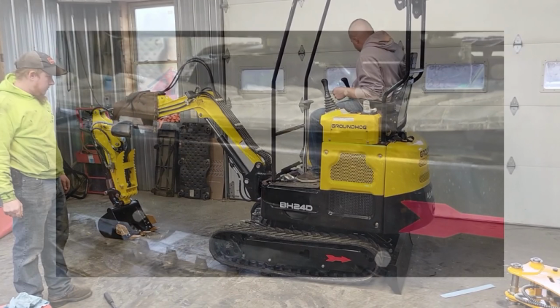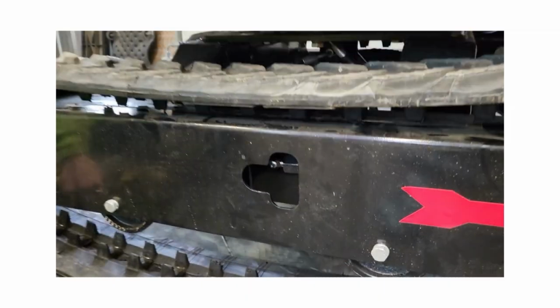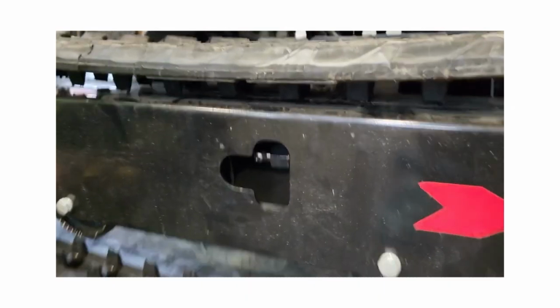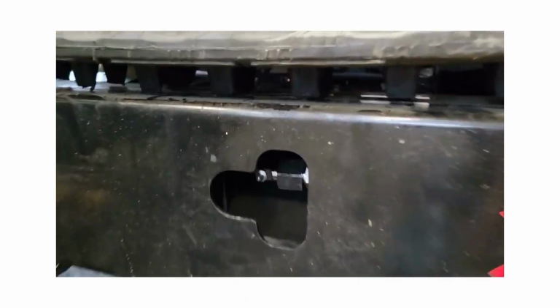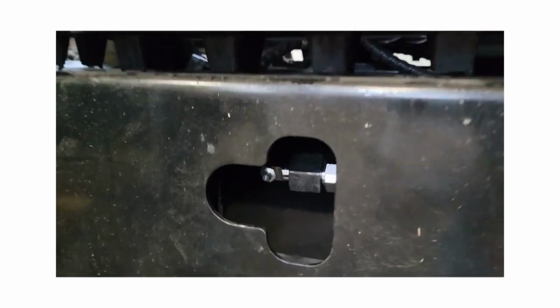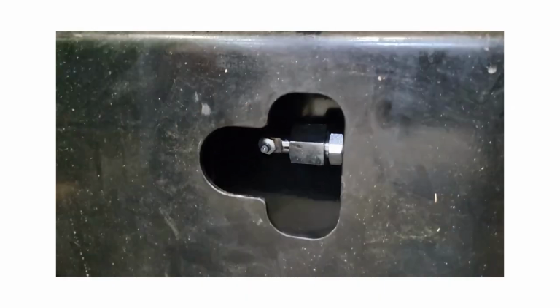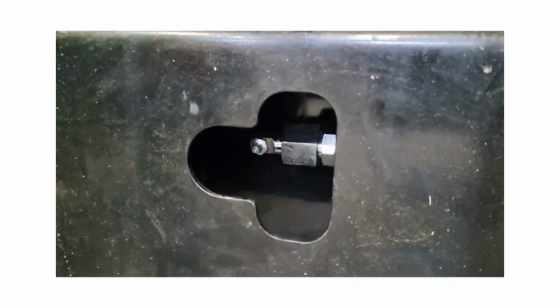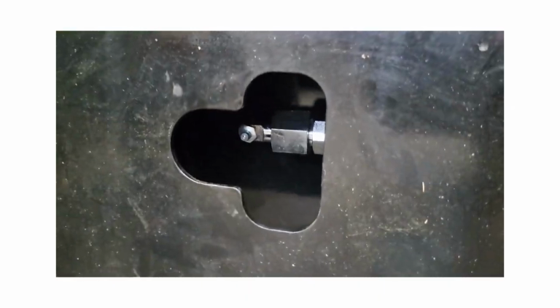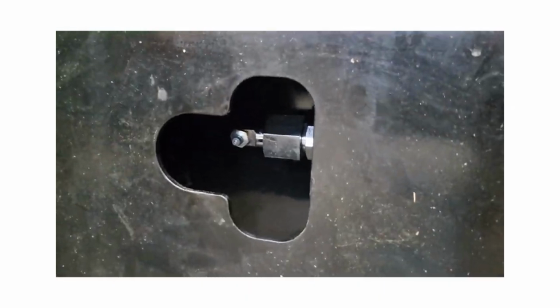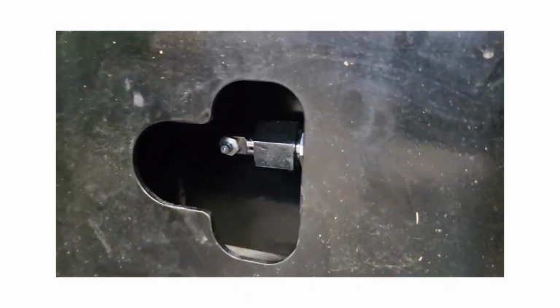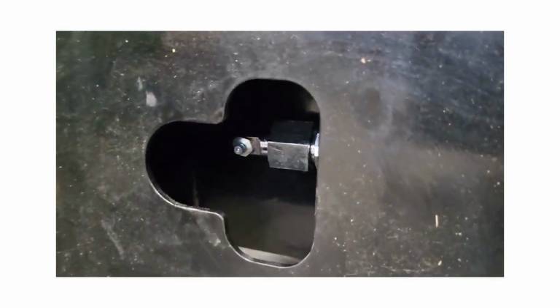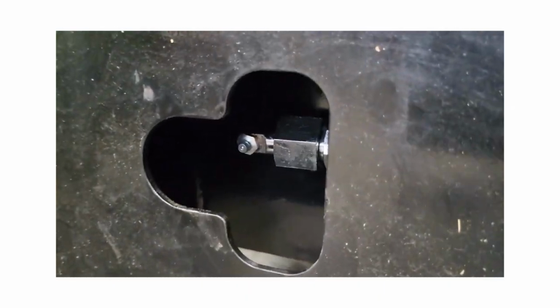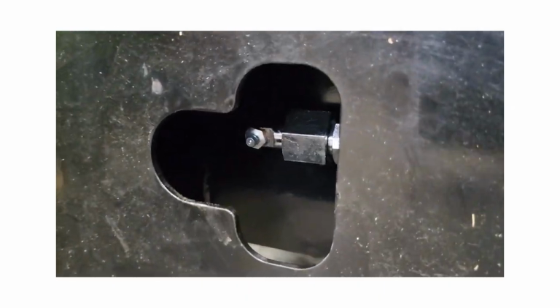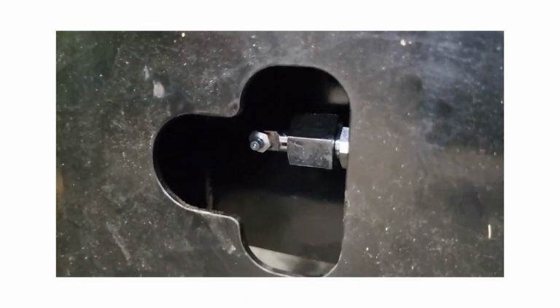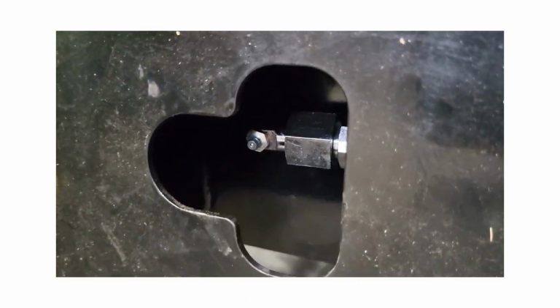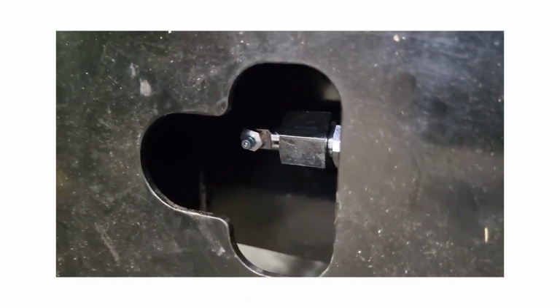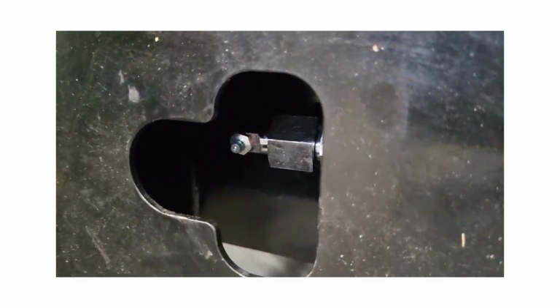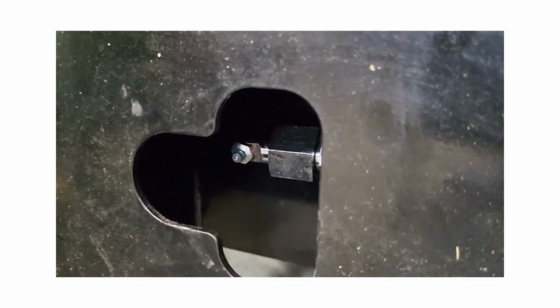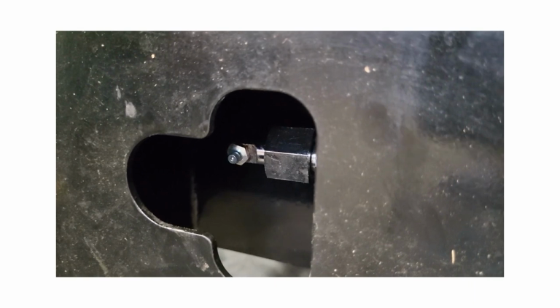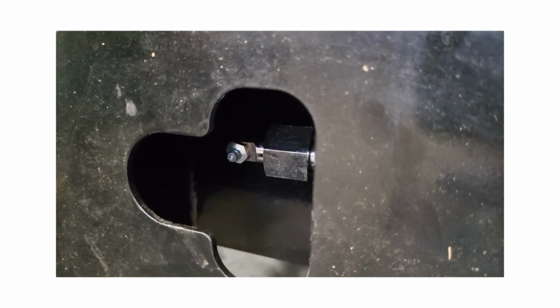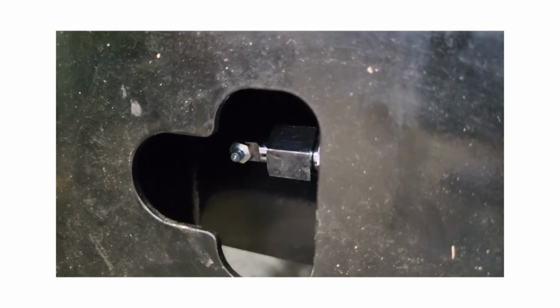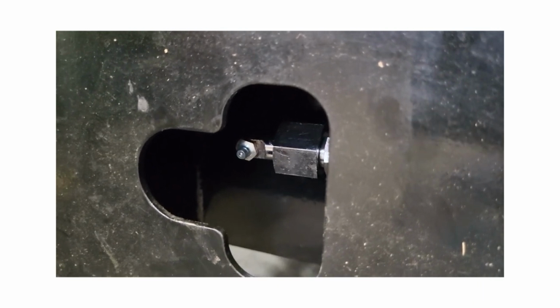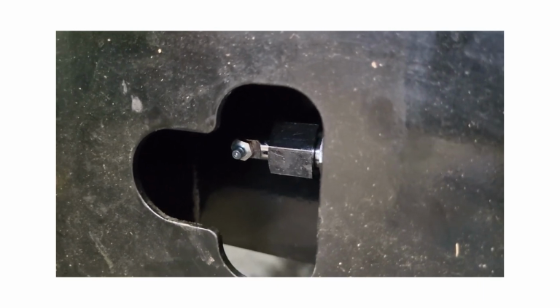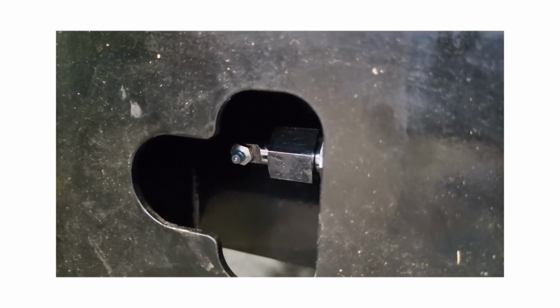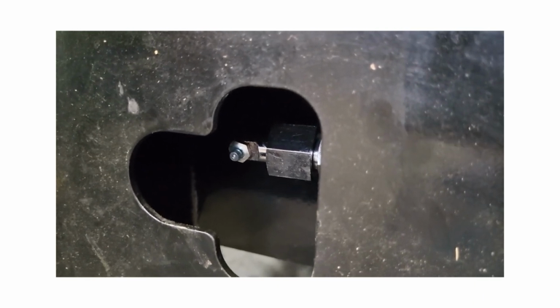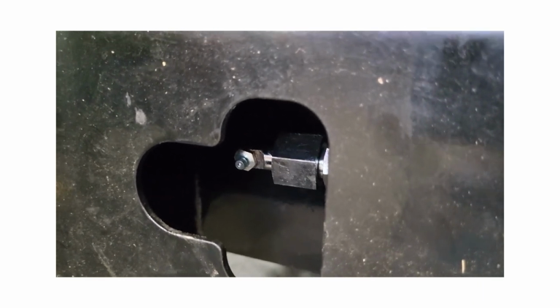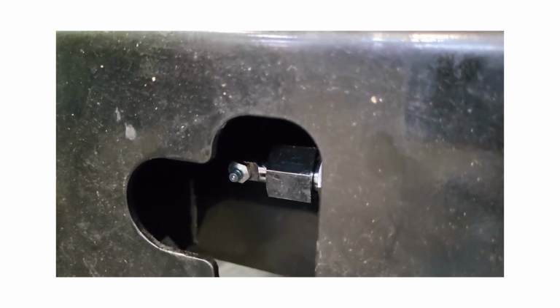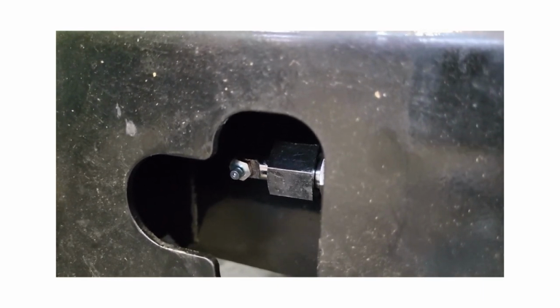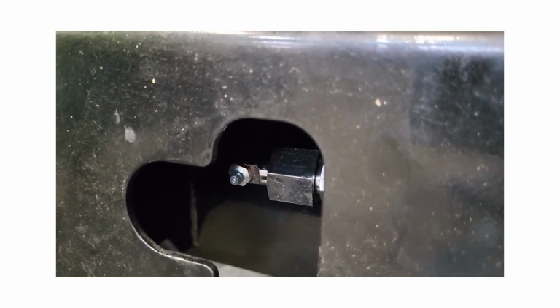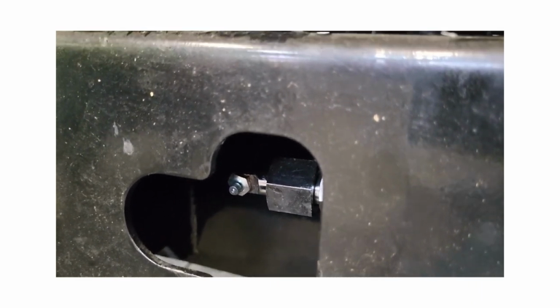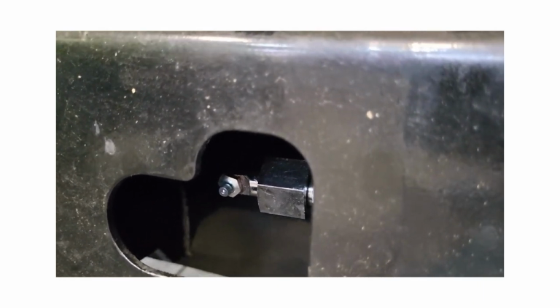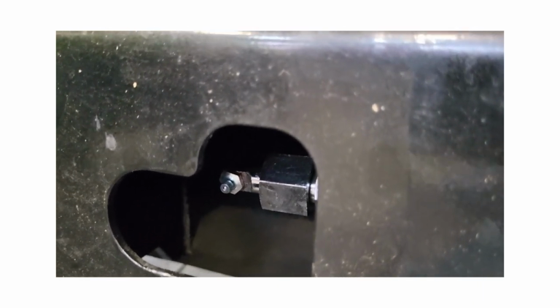I just wanted to show you — if some of you guys do not like that needle grease fitting, you can take it out and put an M10 grease fitting in there, M10 by 1.0. That's all you've got to do.